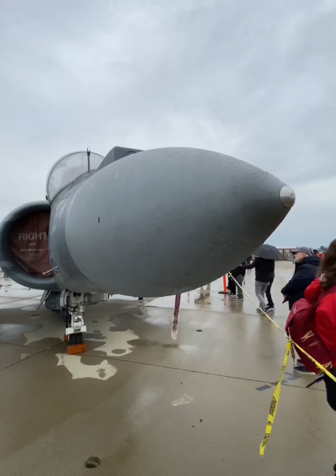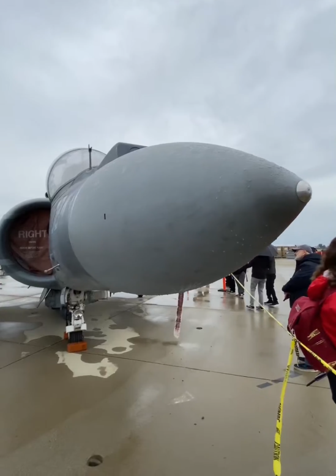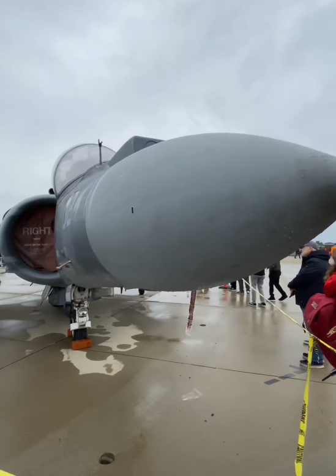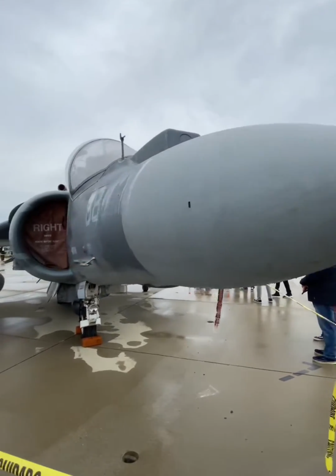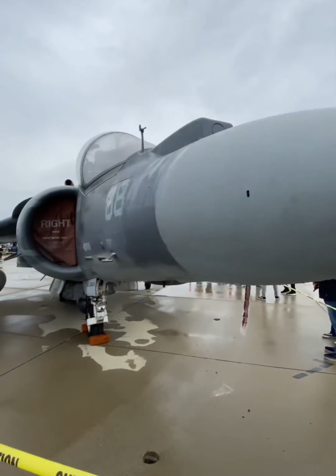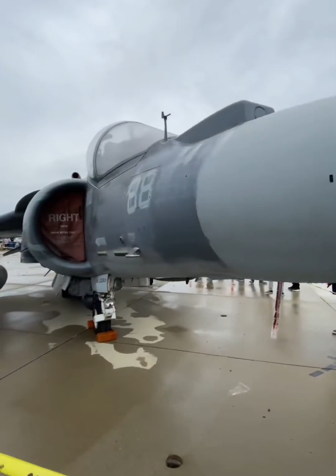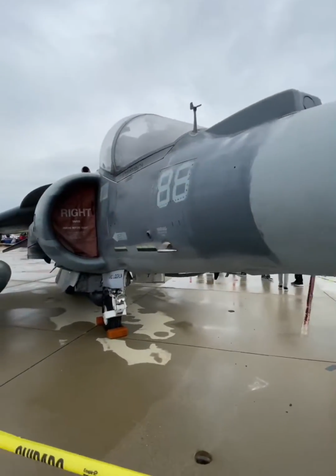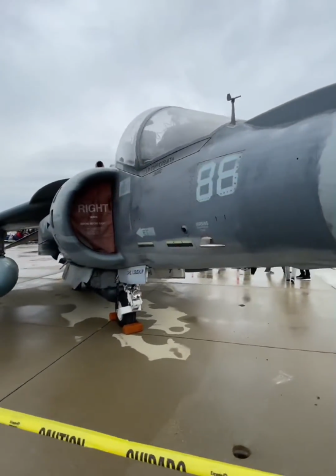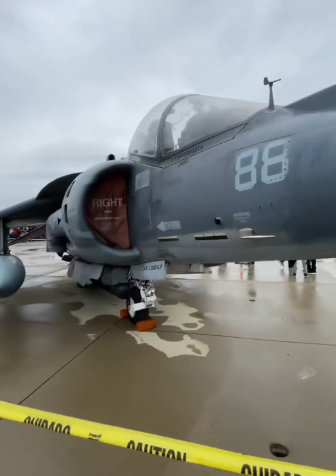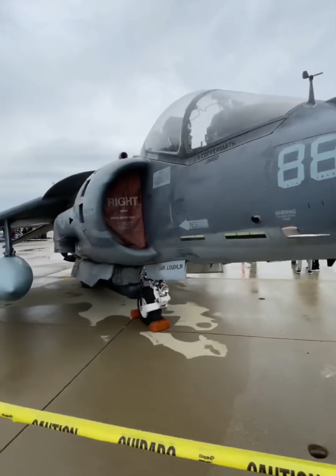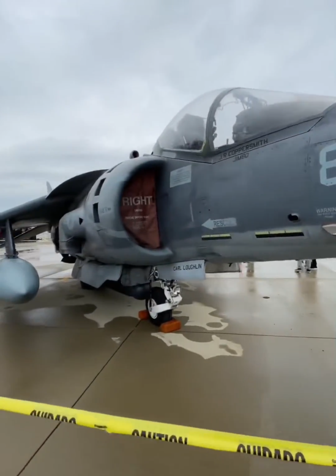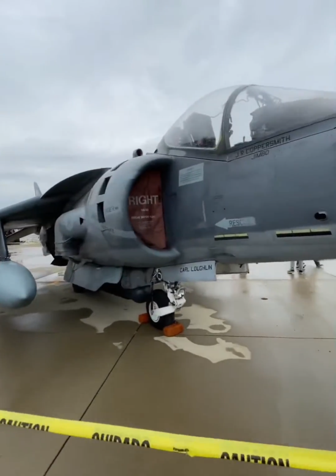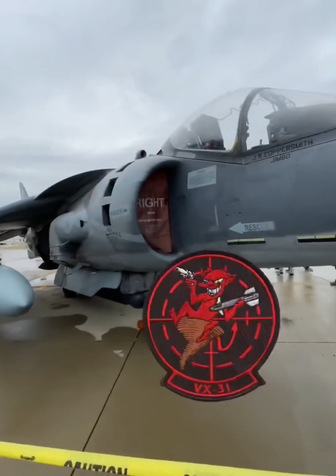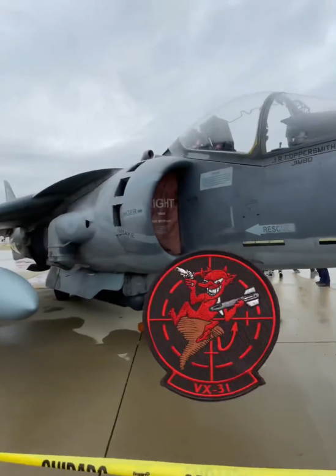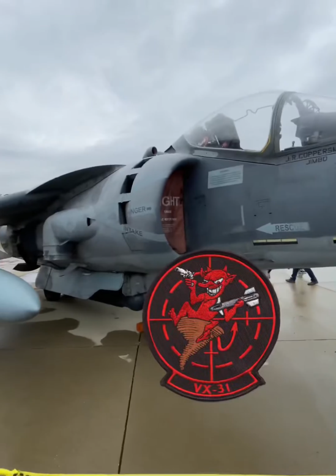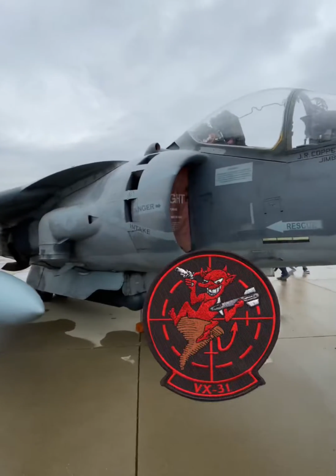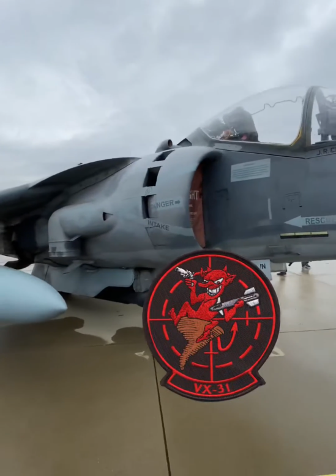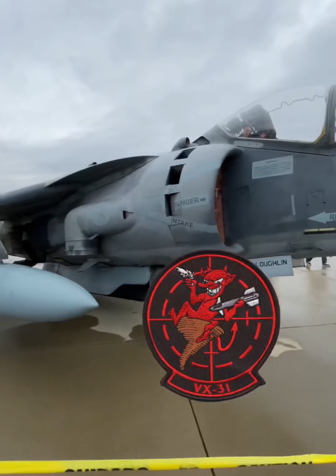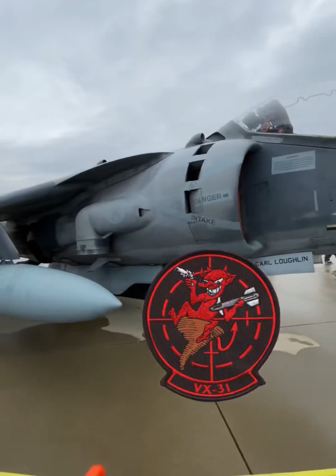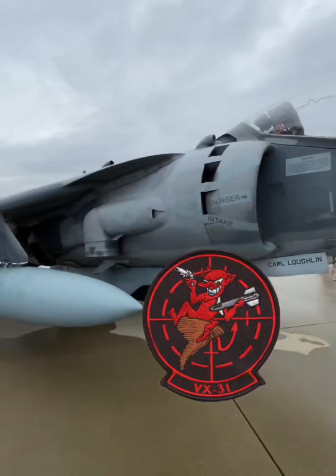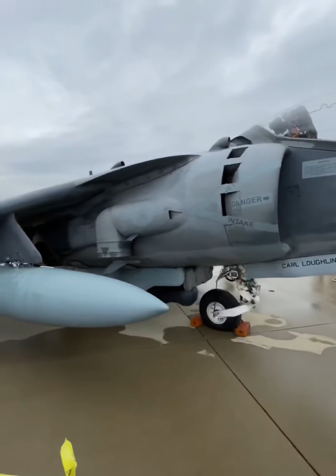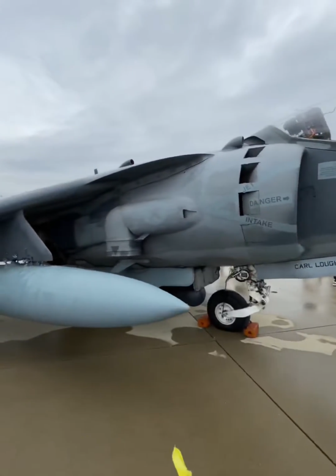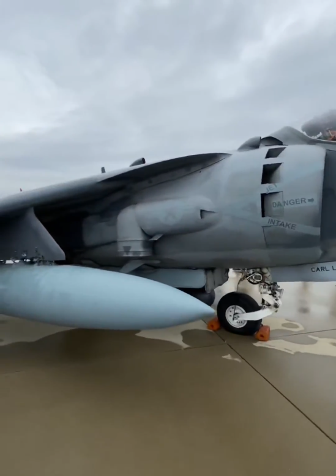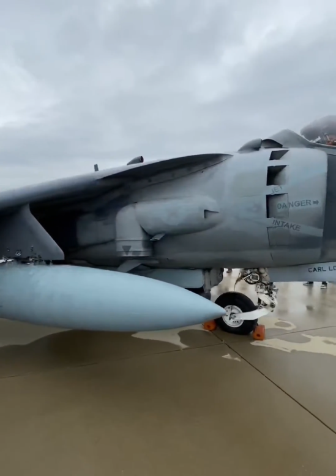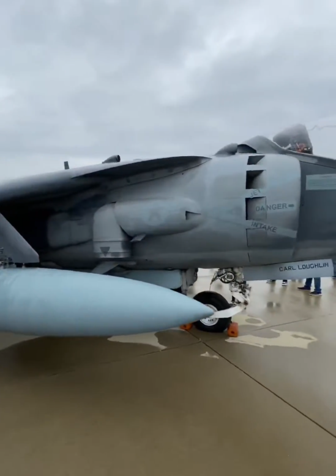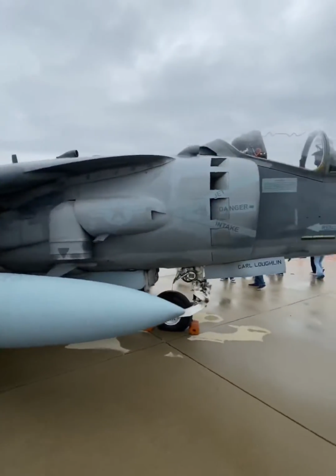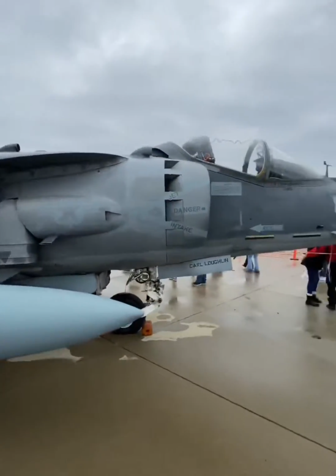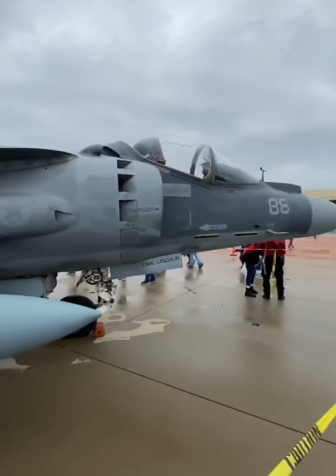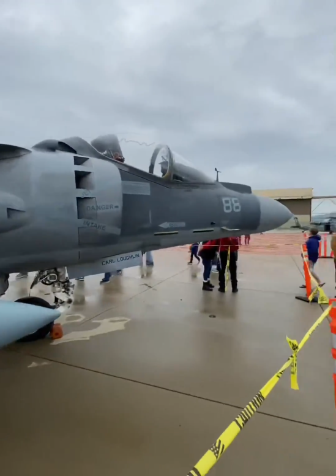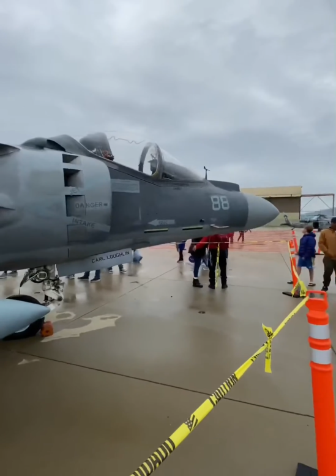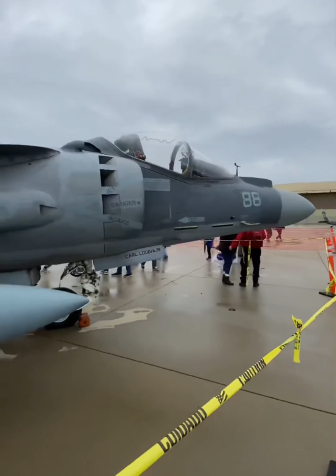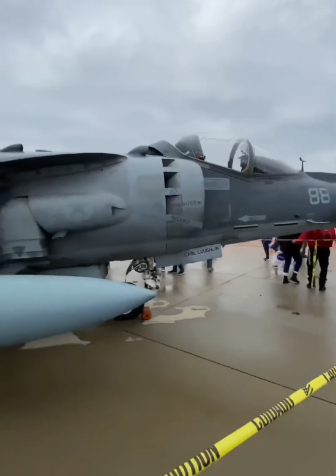This is the McDonnell Douglas AV-8B Harrier II, operated by the VX-31 Dust Devils out of NAS China Lake. The Harrier is a V-STOL, or vertical or short takeoff and landing aircraft.